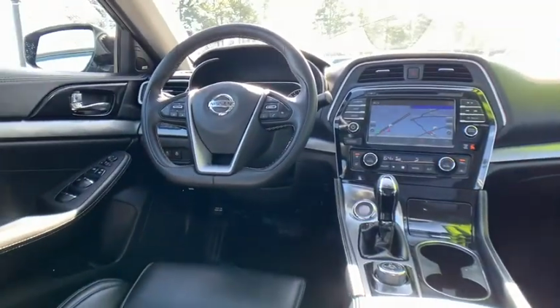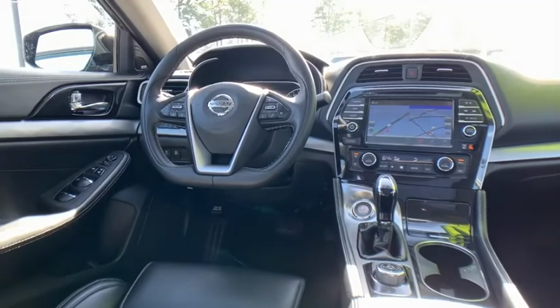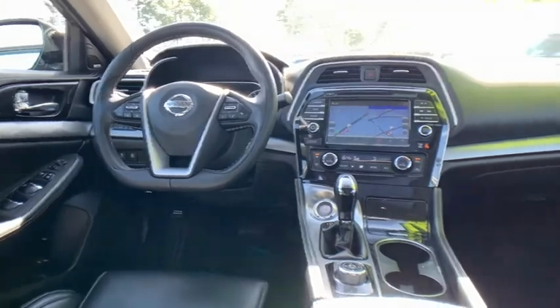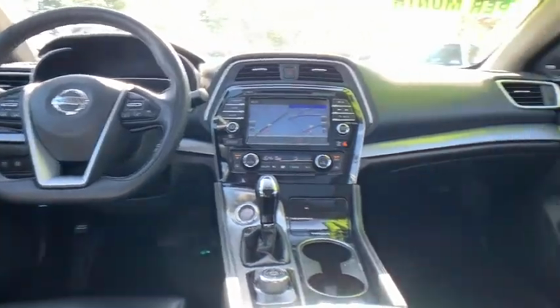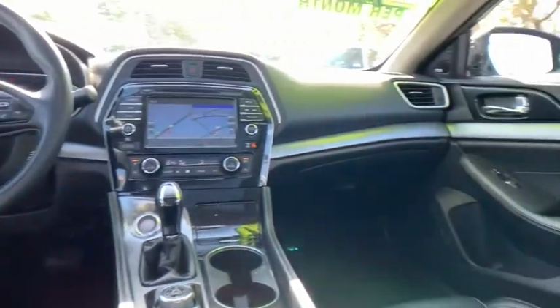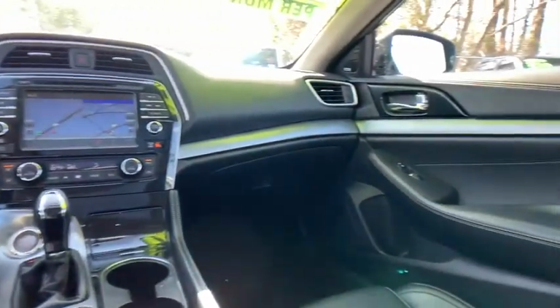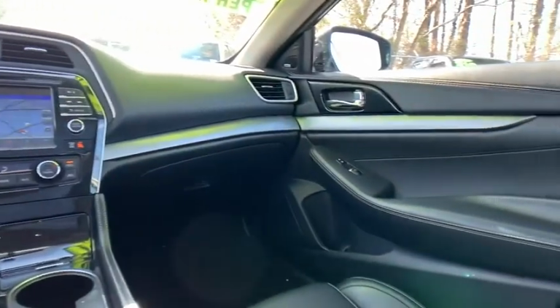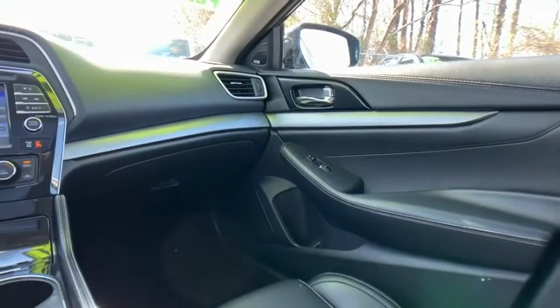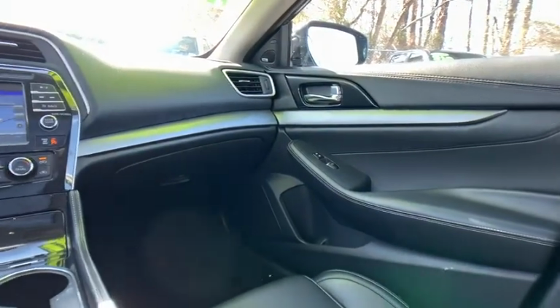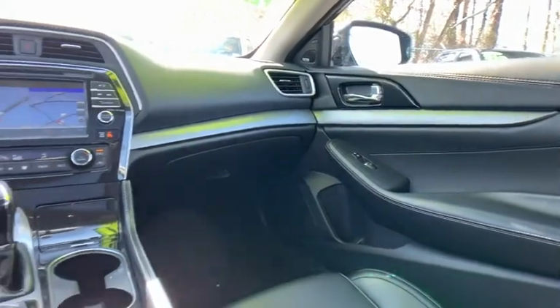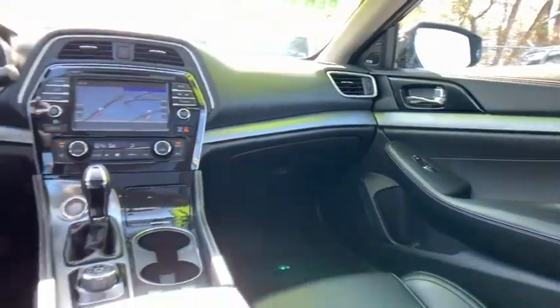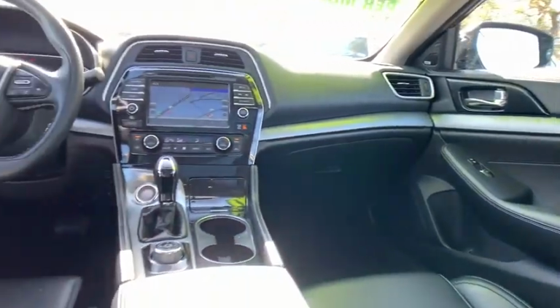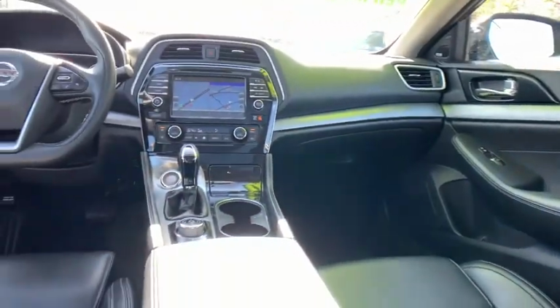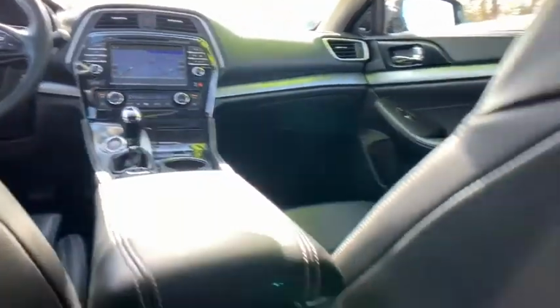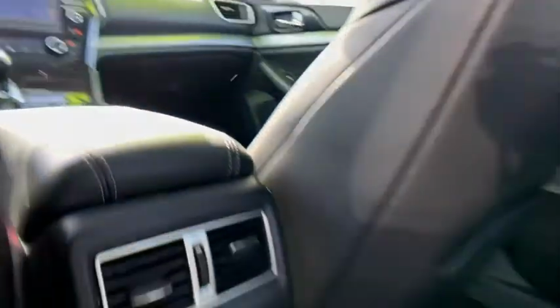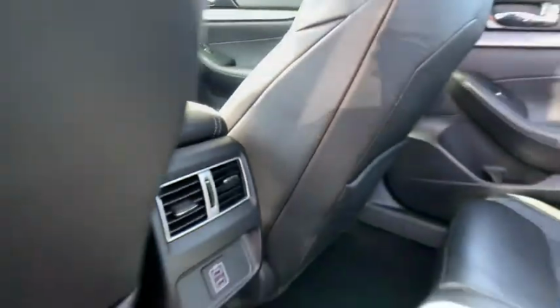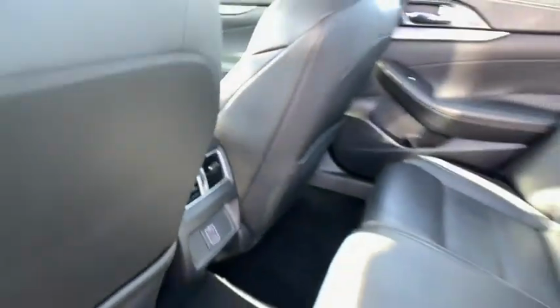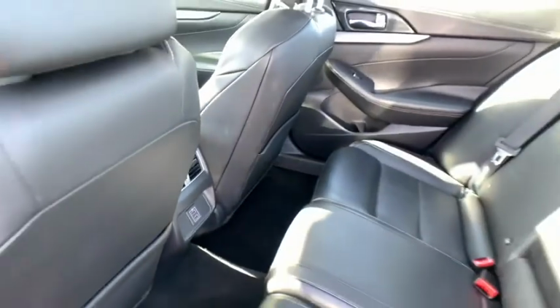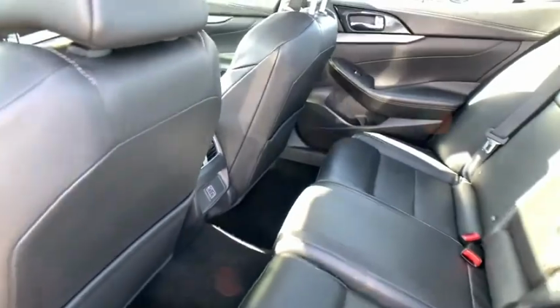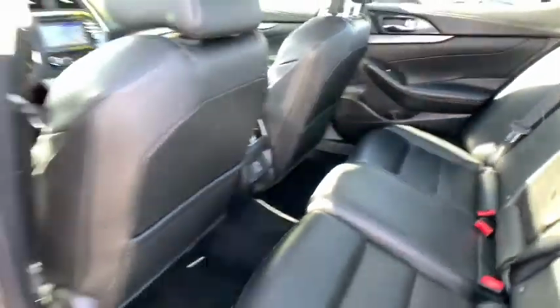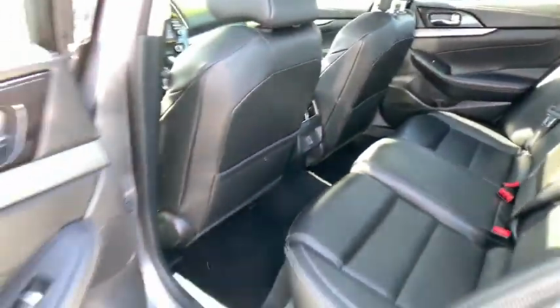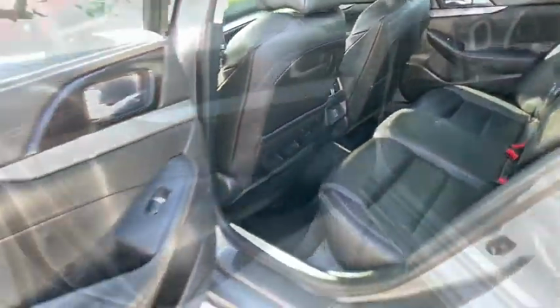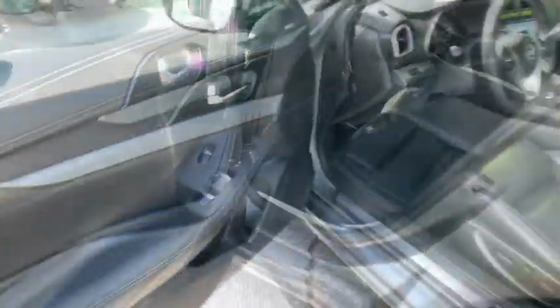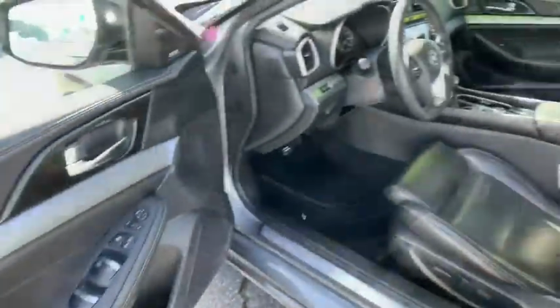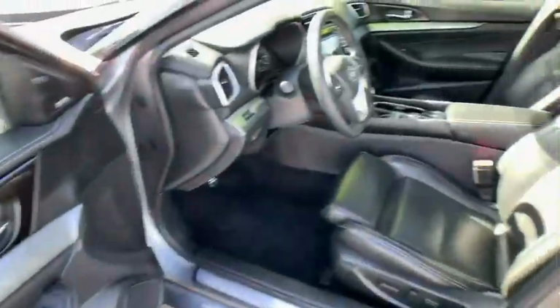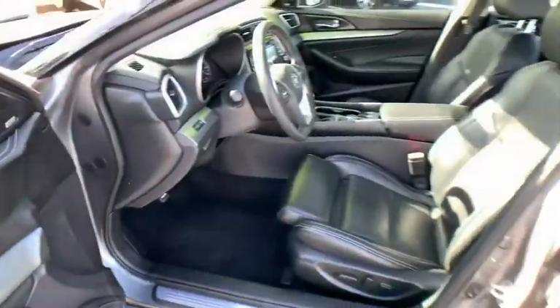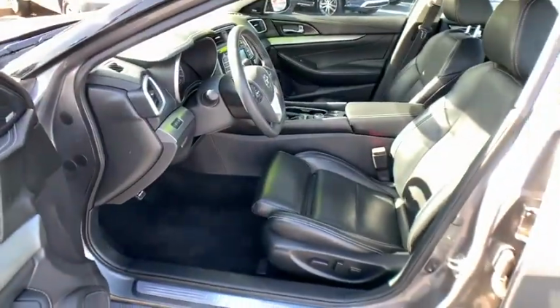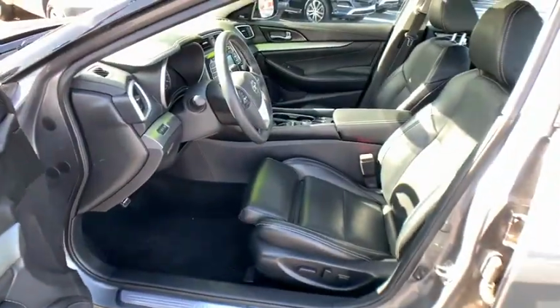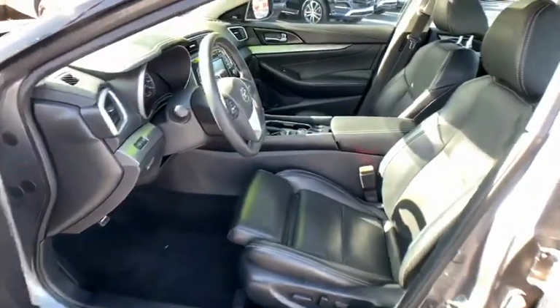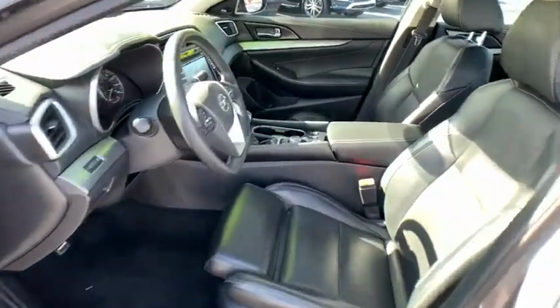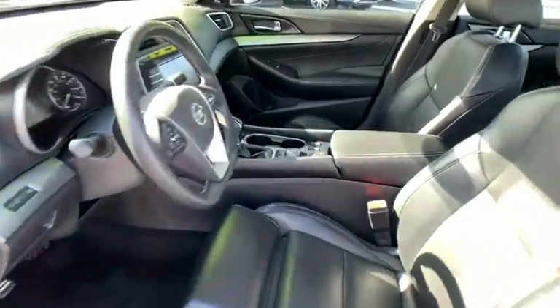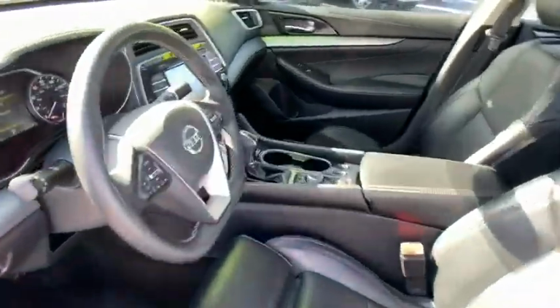traction control, navigation system, dual airbags, power steering, four-wheel disc brakes, CD player, rear window defroster, power windows, fog lights,